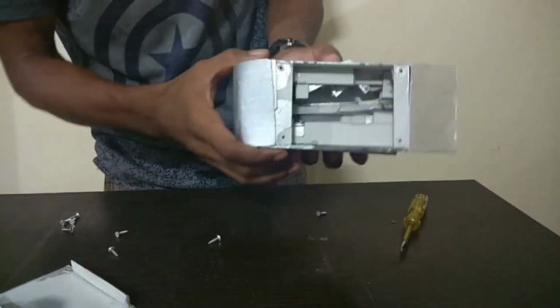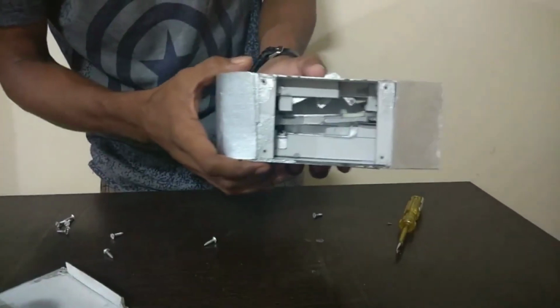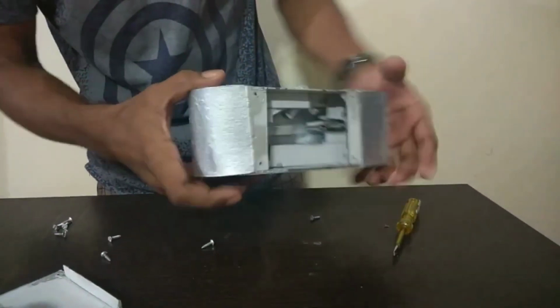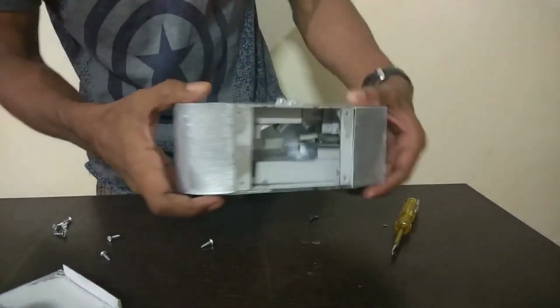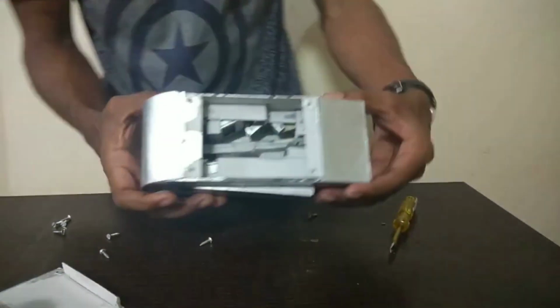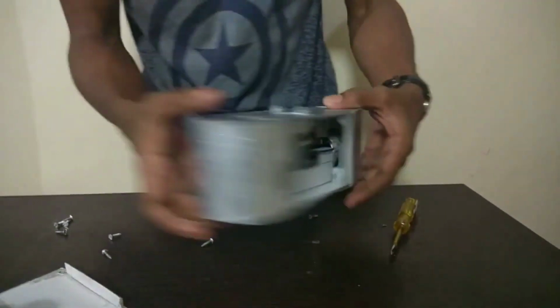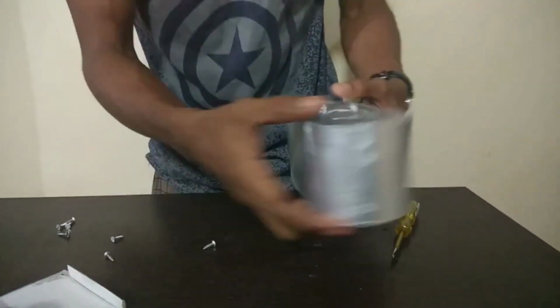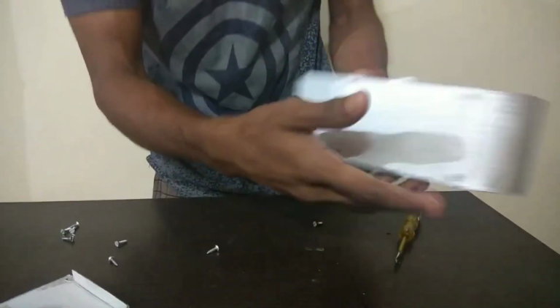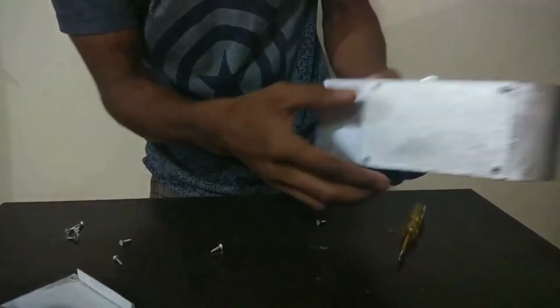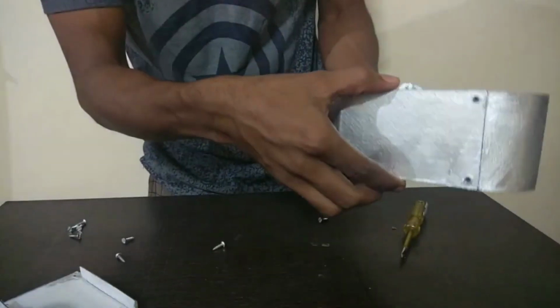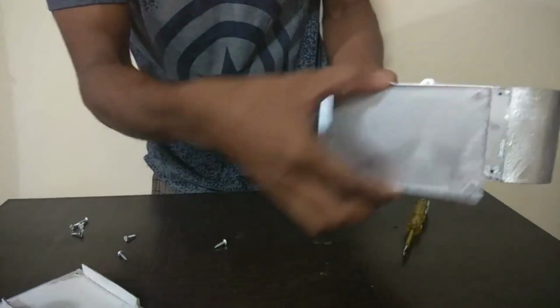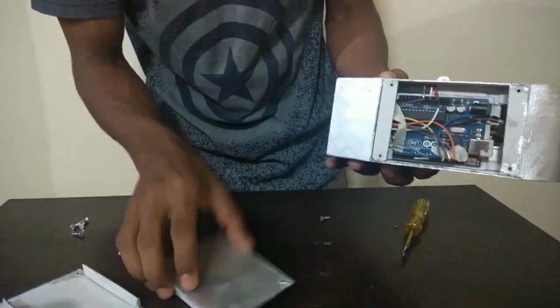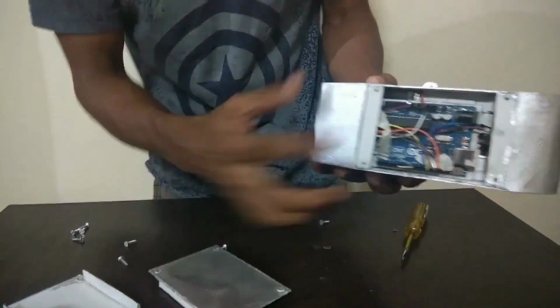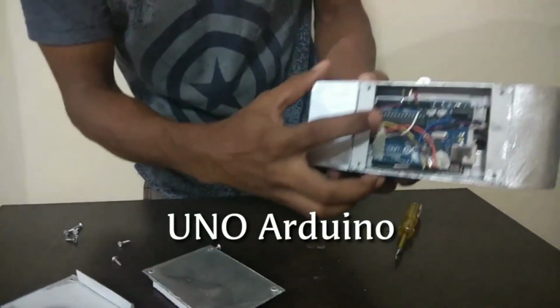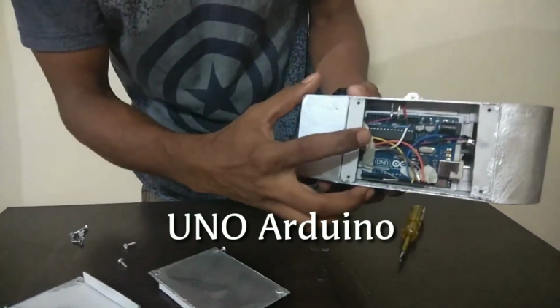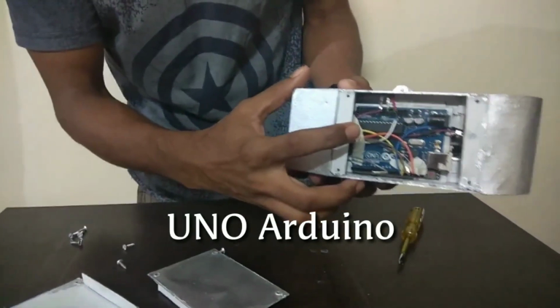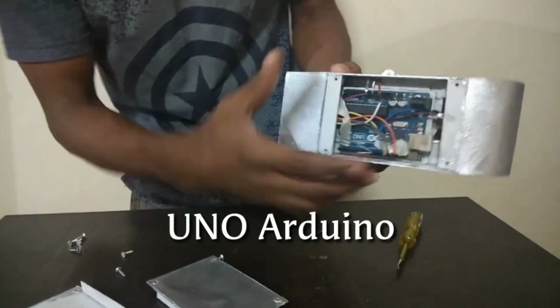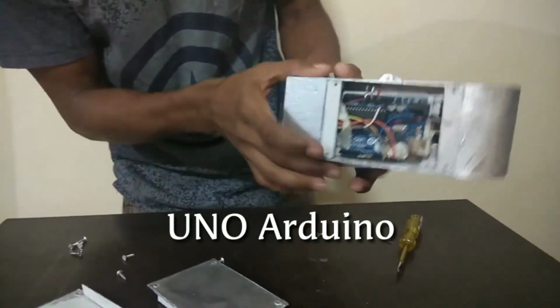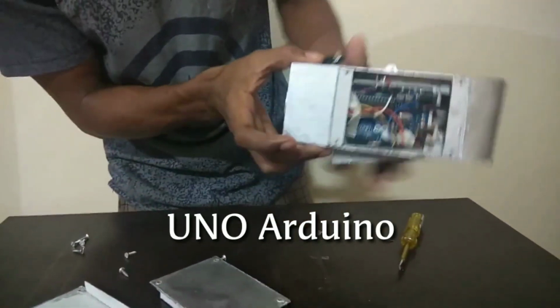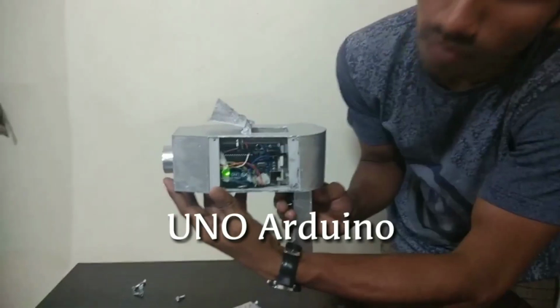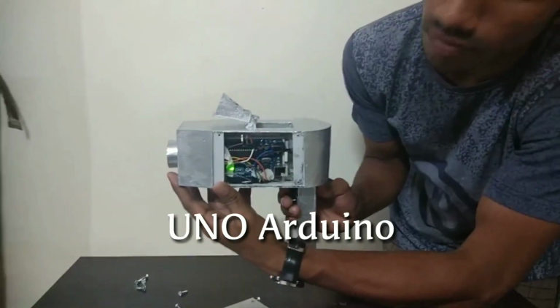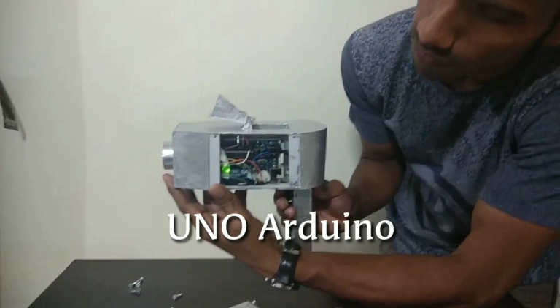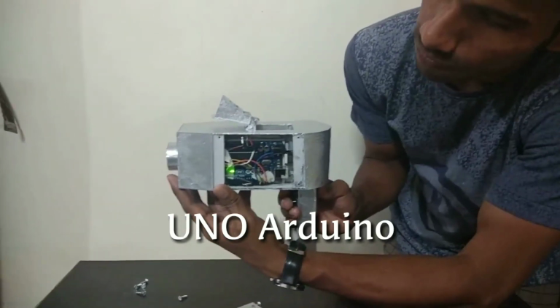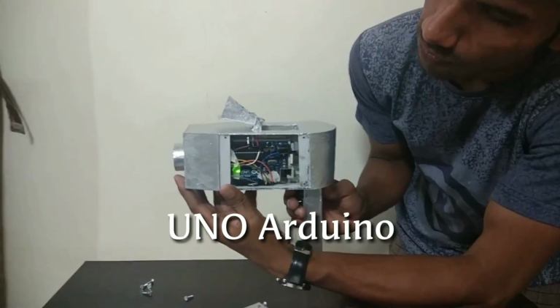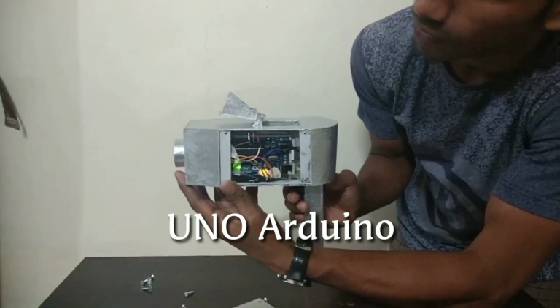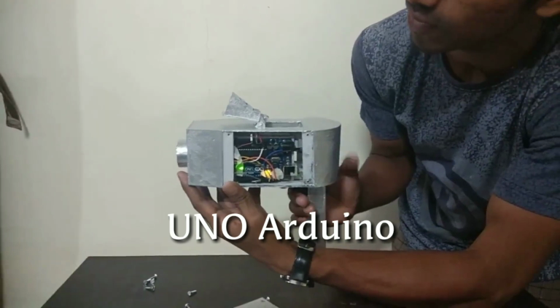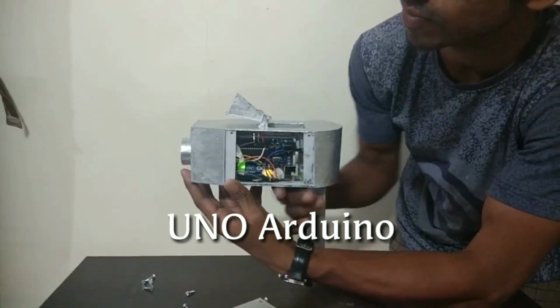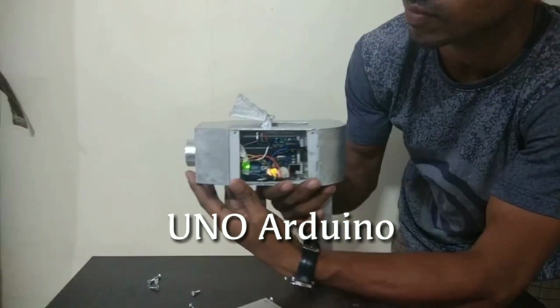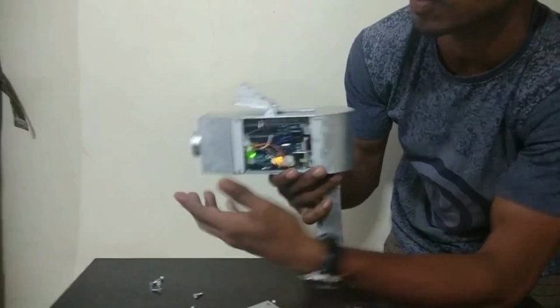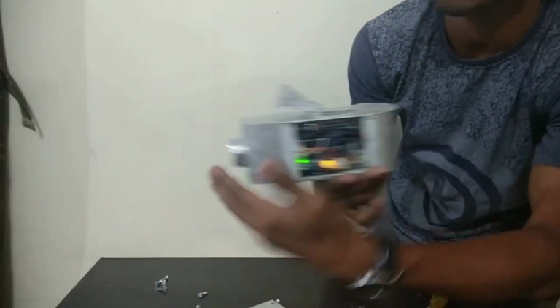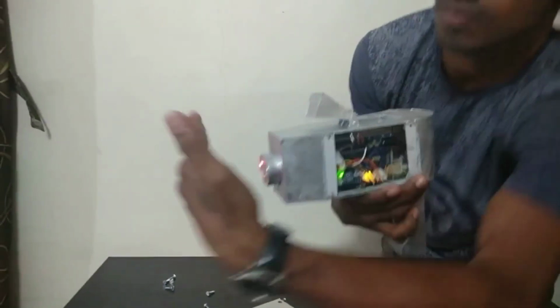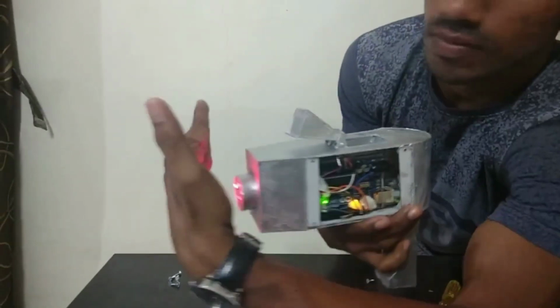Now I will show the Arduino circuit, which can be removed if any problems happen. Here is the Arduino circuit.